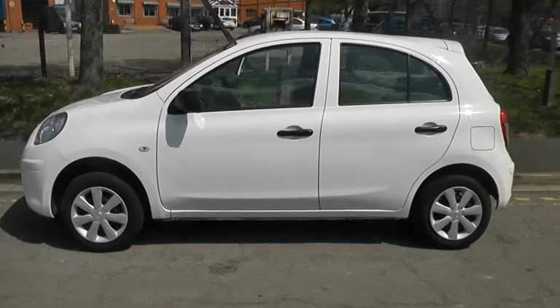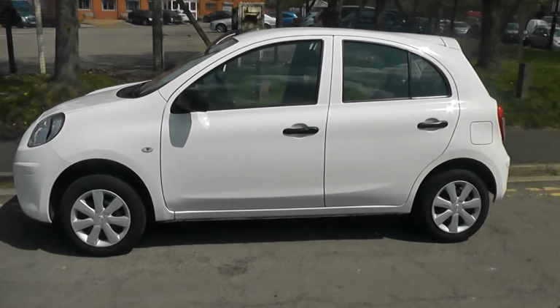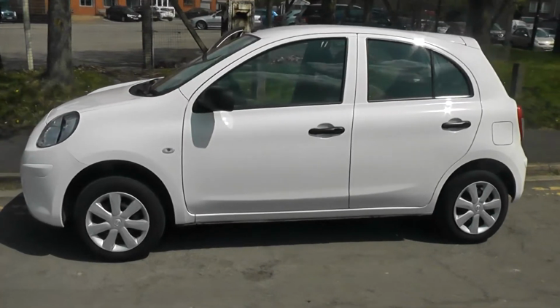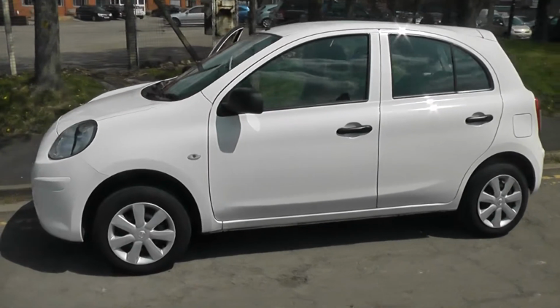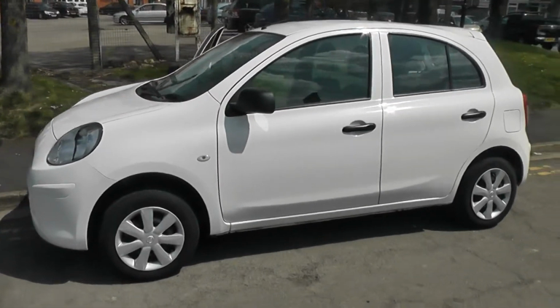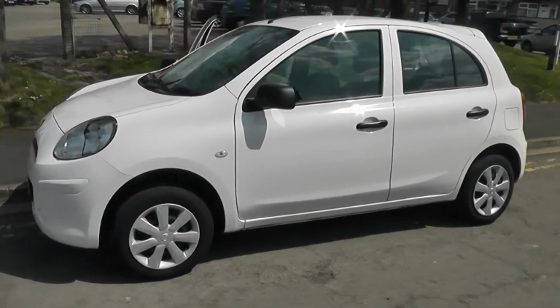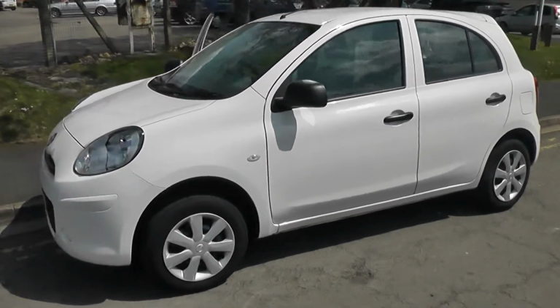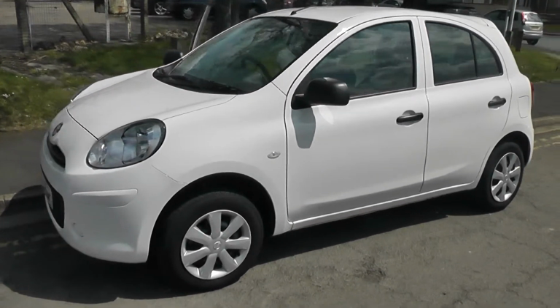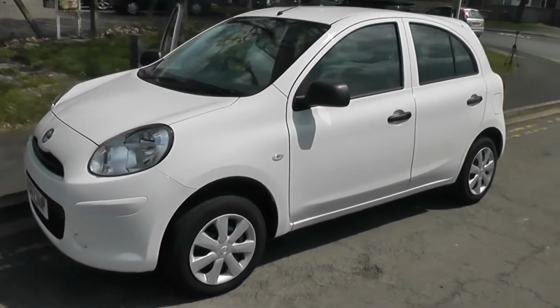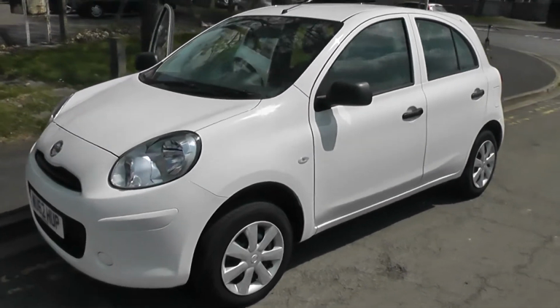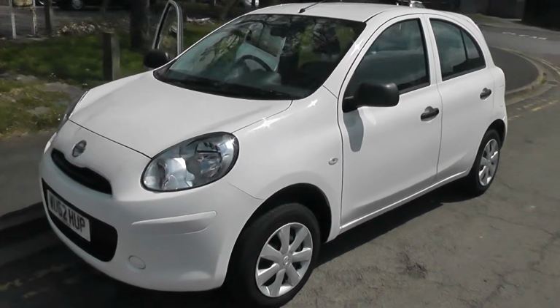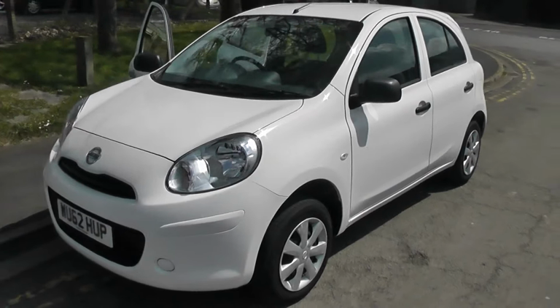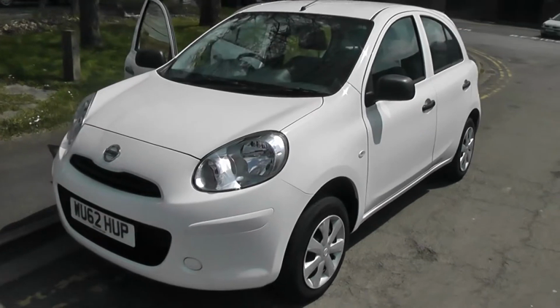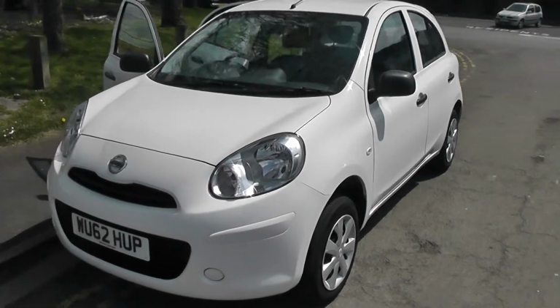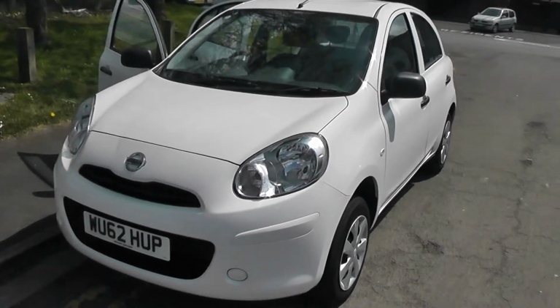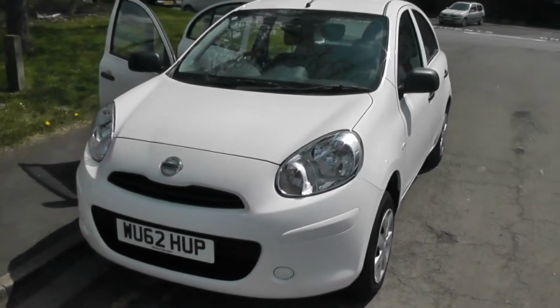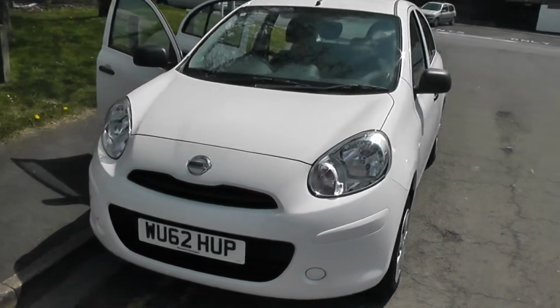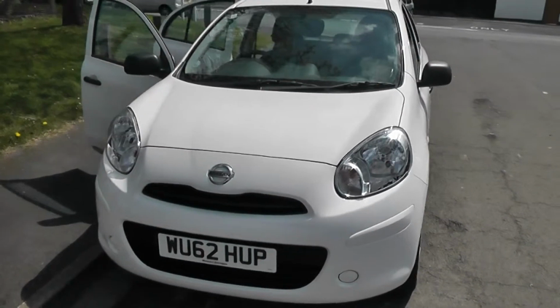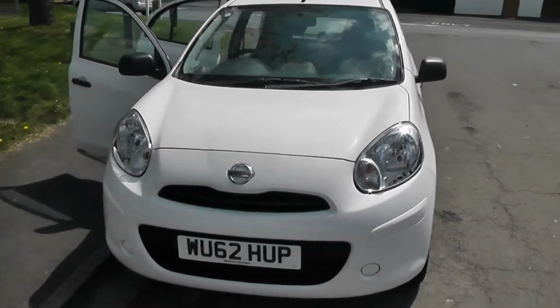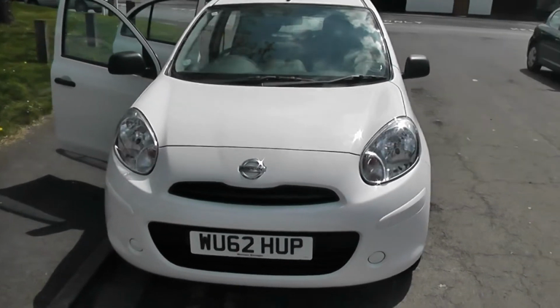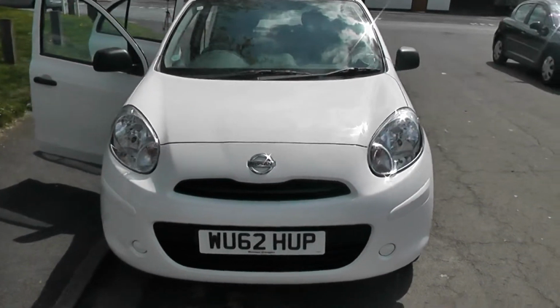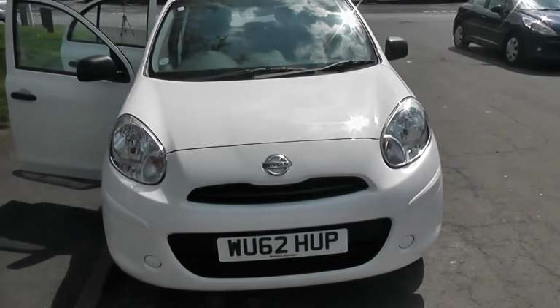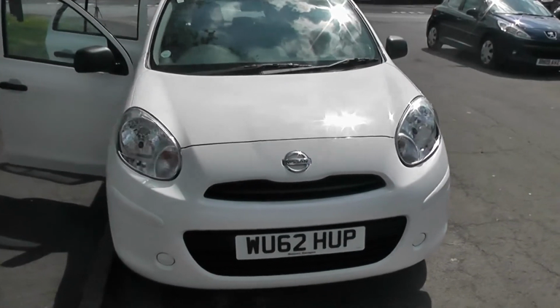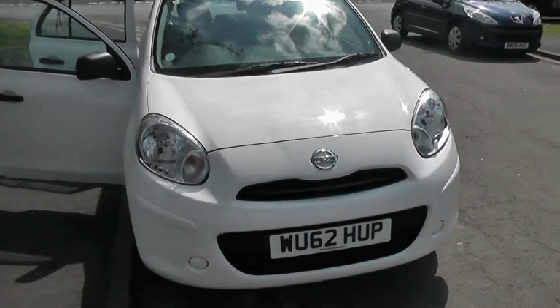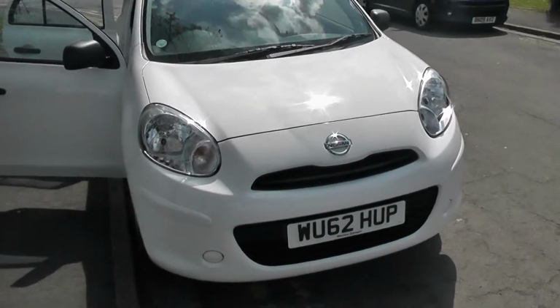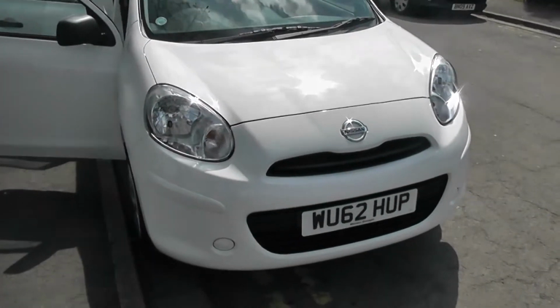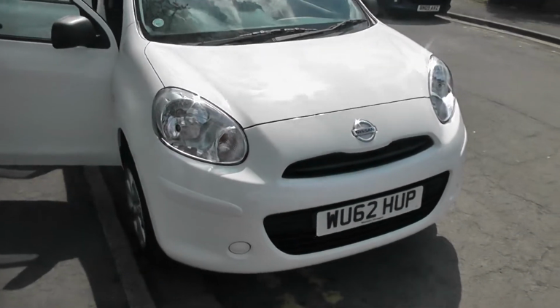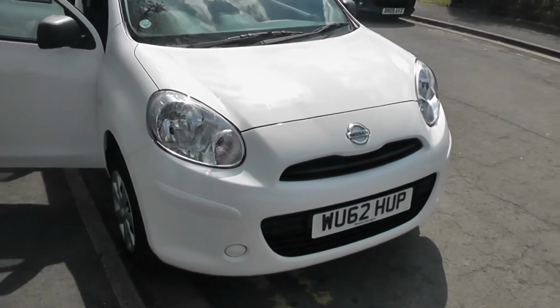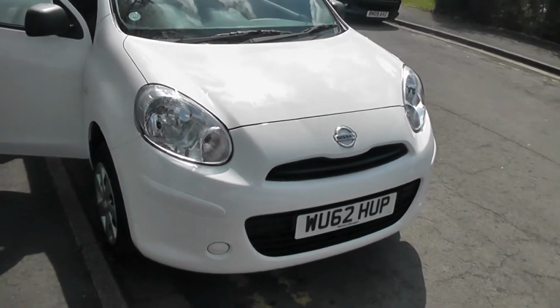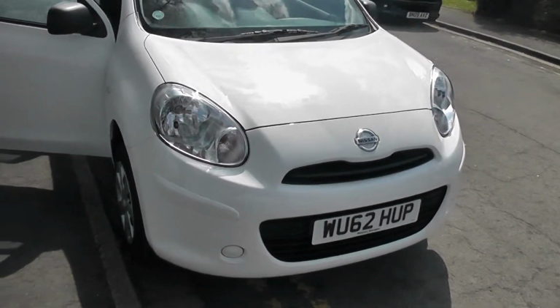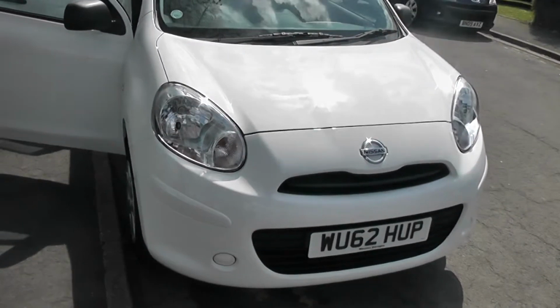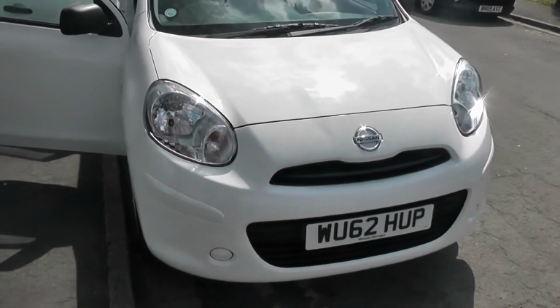Welcome to Wessex Garages on Pennywell Road in Bristol. We have the Nissan Micra Vizier. This five-door hatchback was registered in September 2012. It's a 1.2-litre petrol engine, five-speed manual, and comes in white.